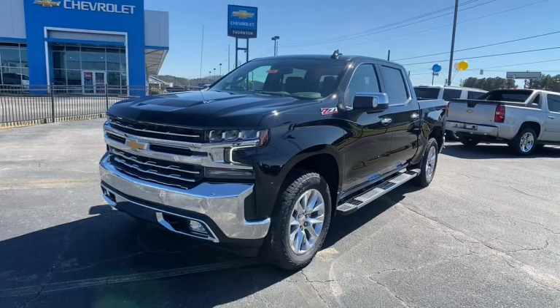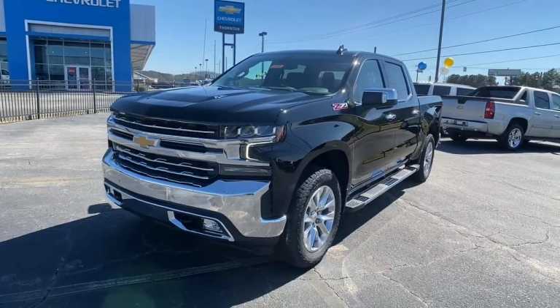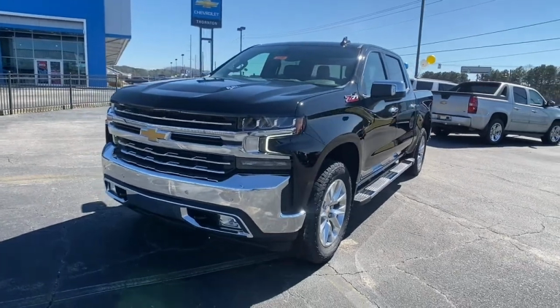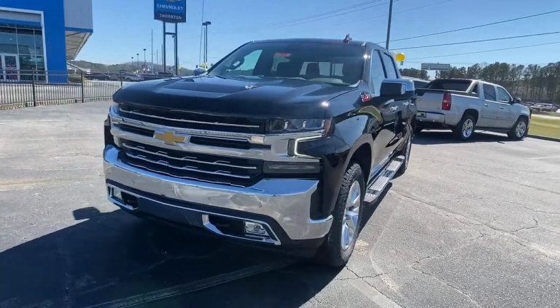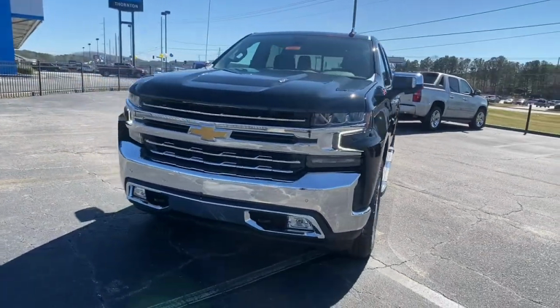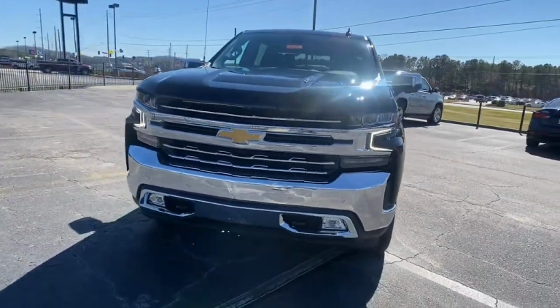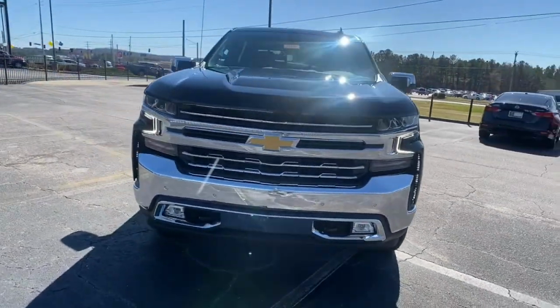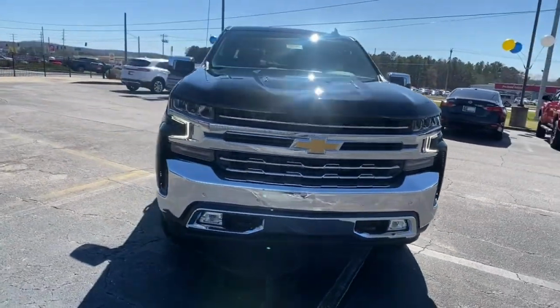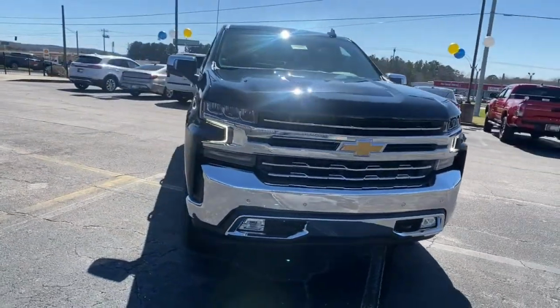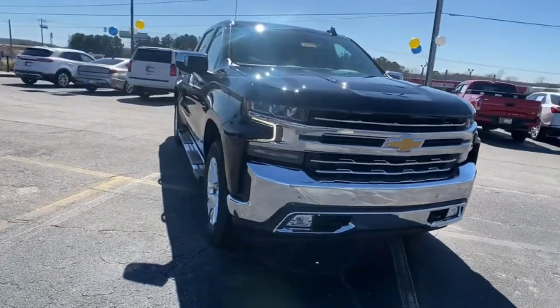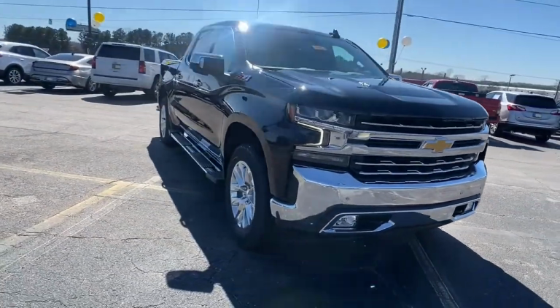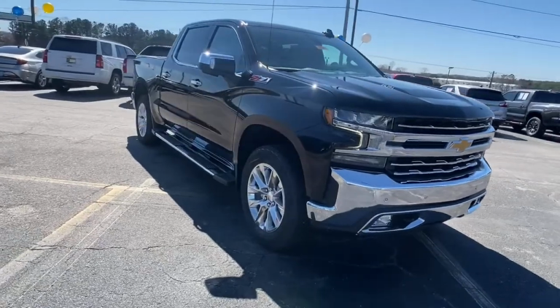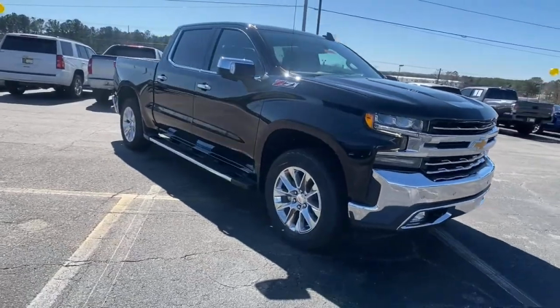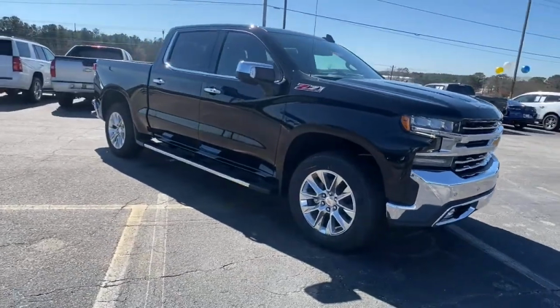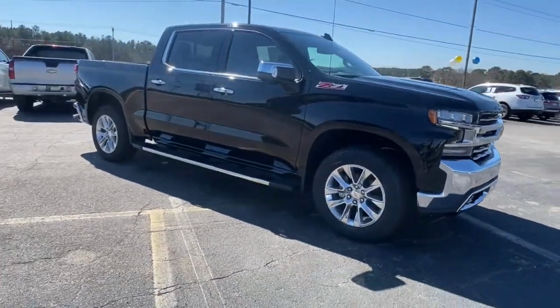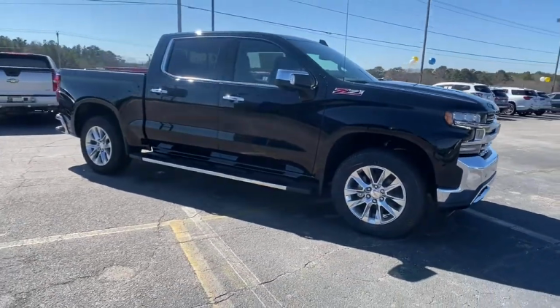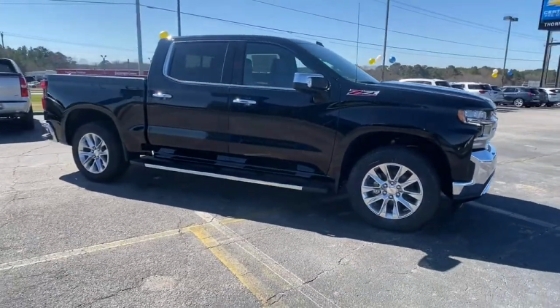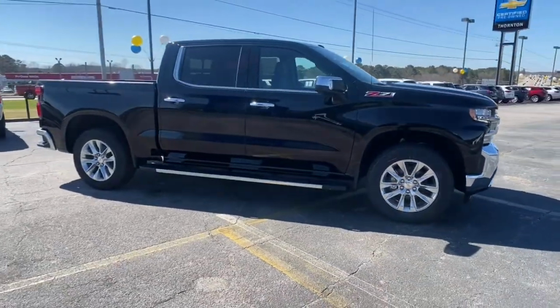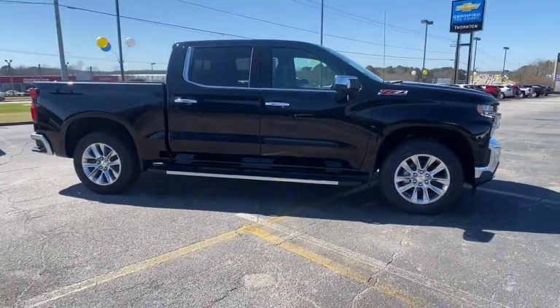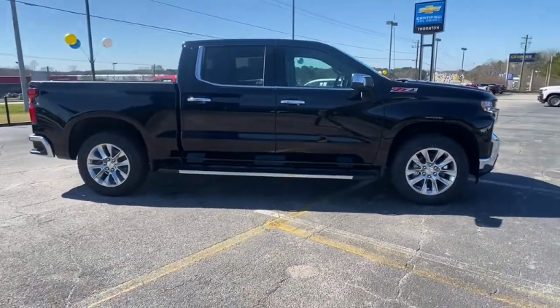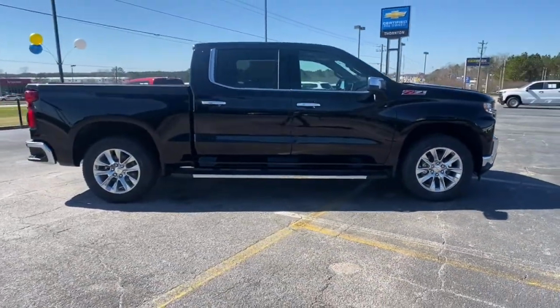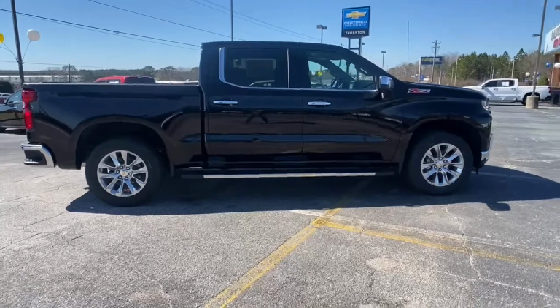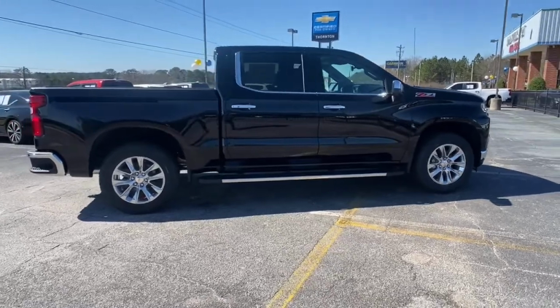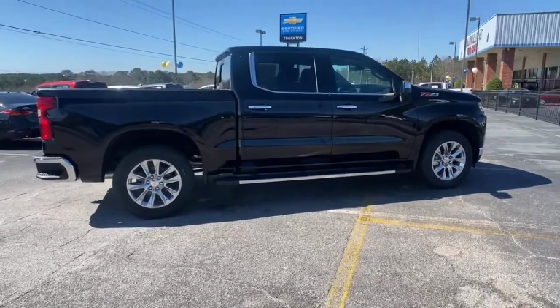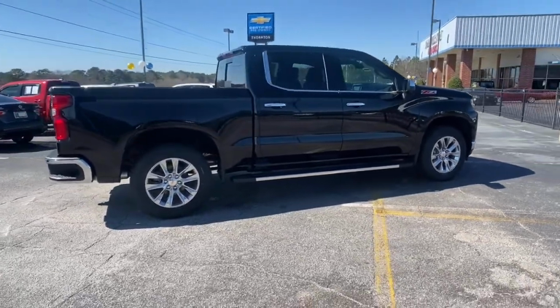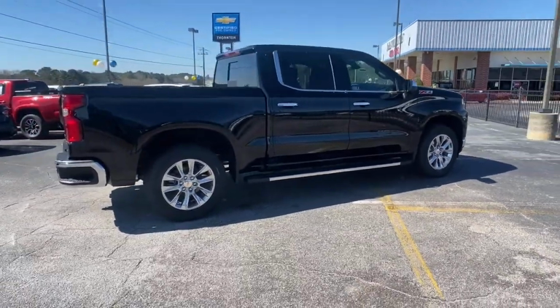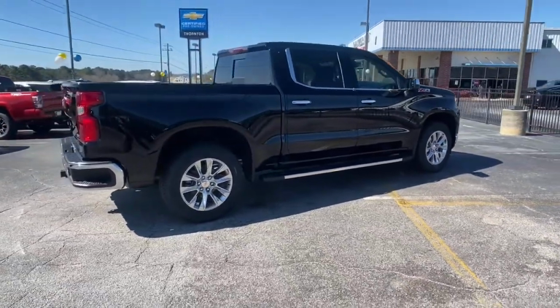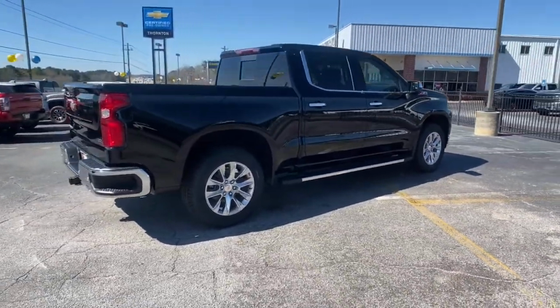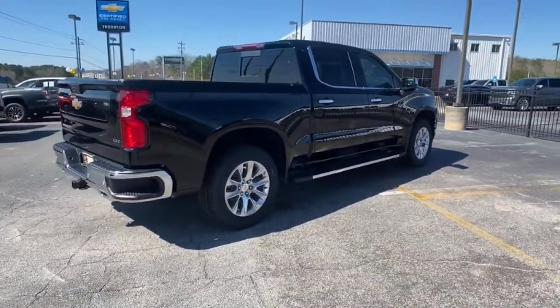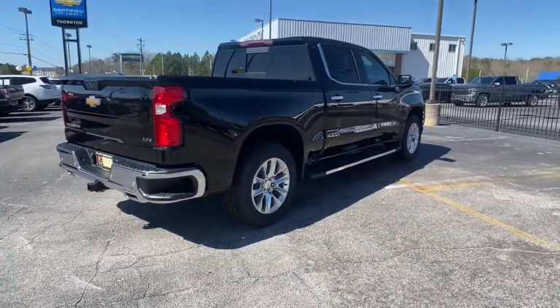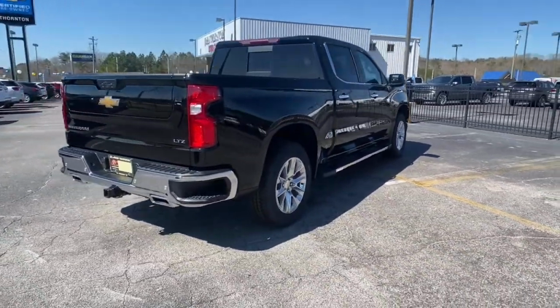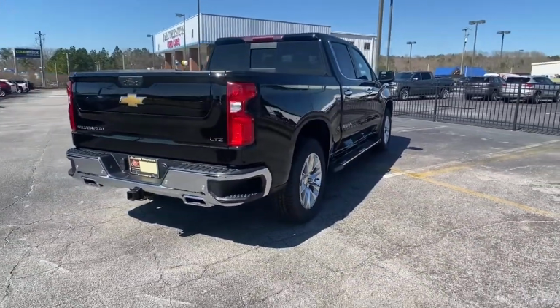You will love the features of this 2022 Chevrolet Silverado 1500. The smooth-riding Silverado 1500 delivers rugged strength, a quiet and spacious cabin, agile handling, and technology that keeps you connected.